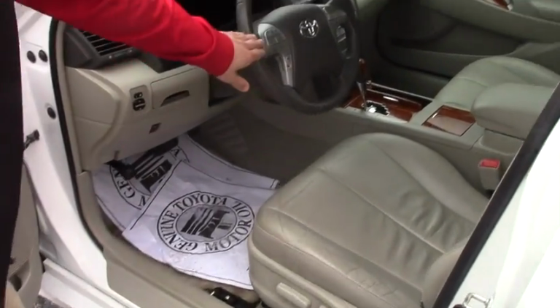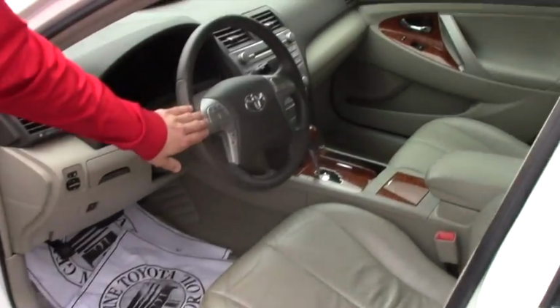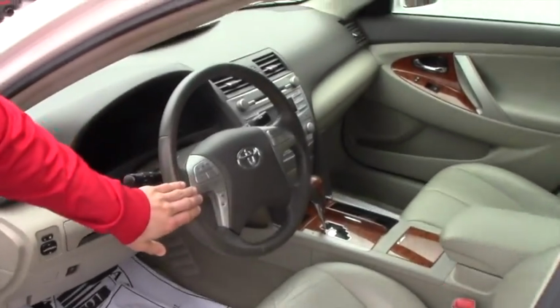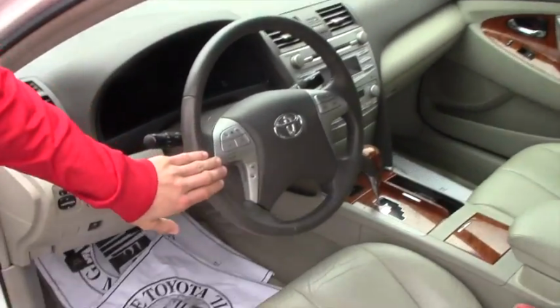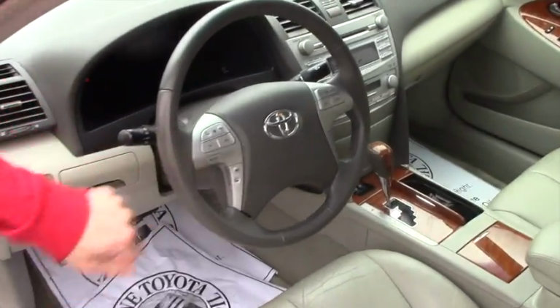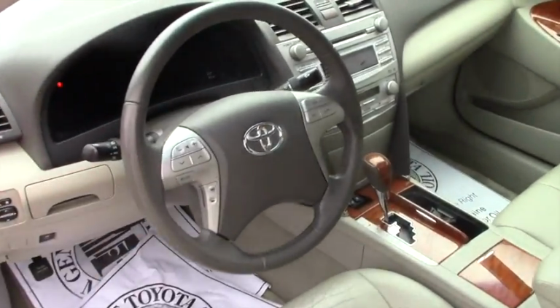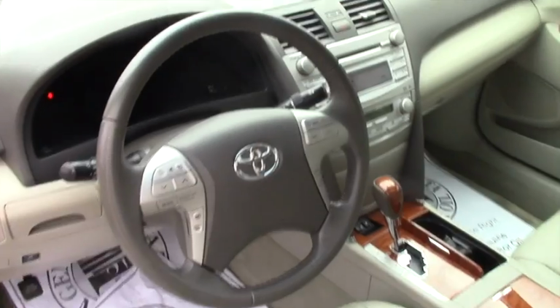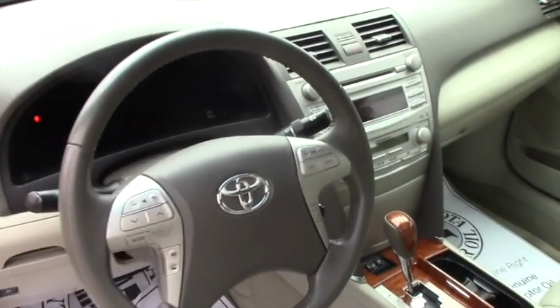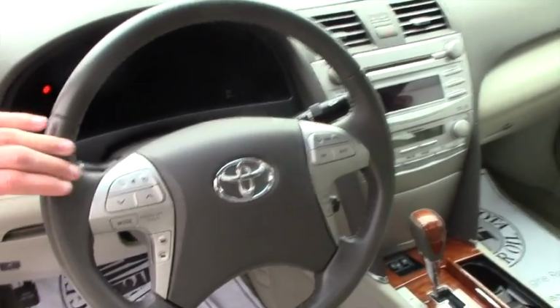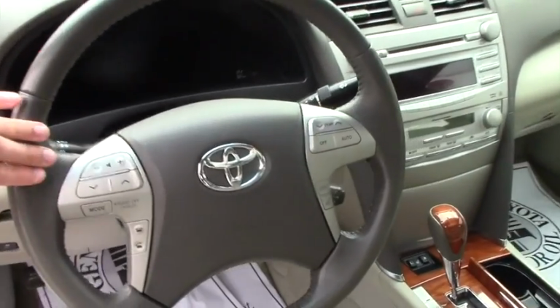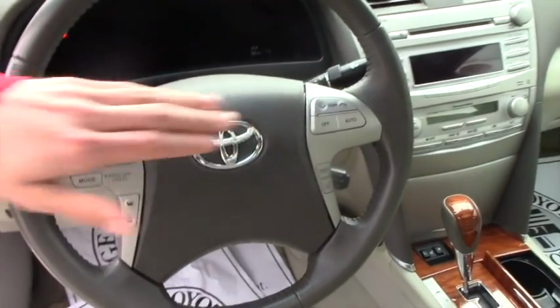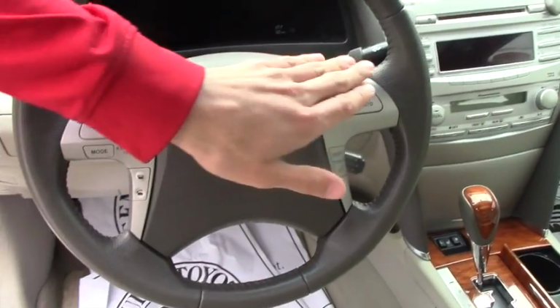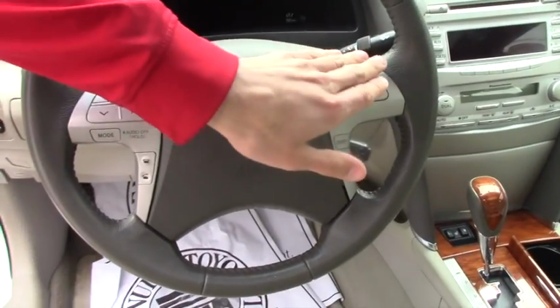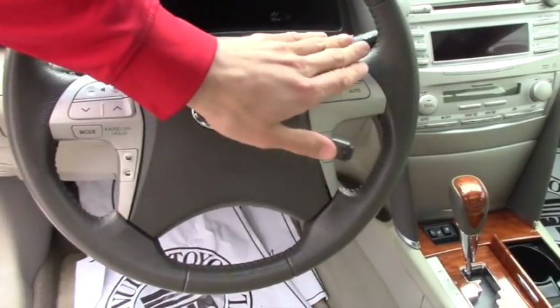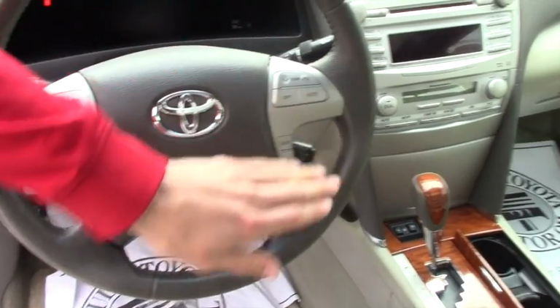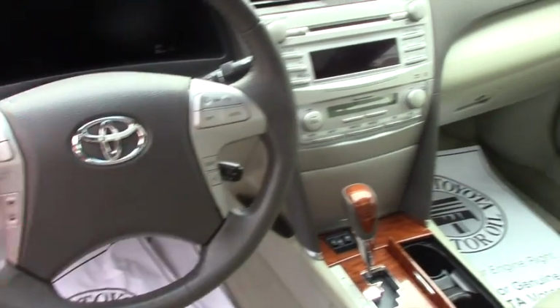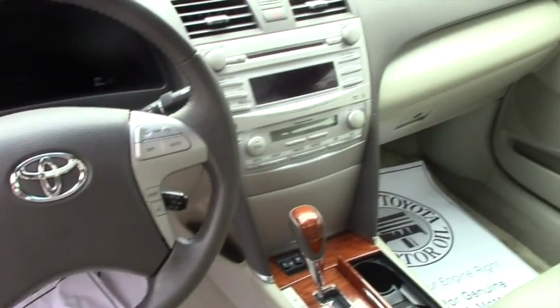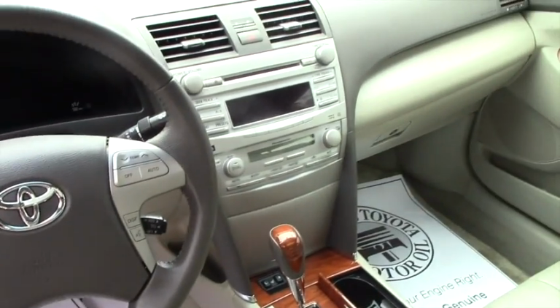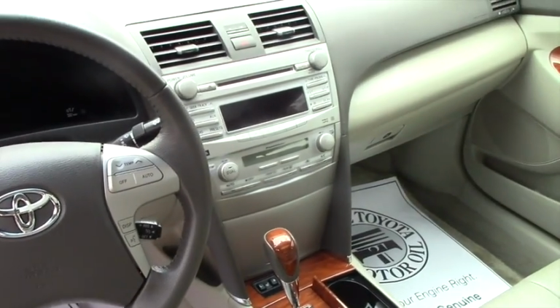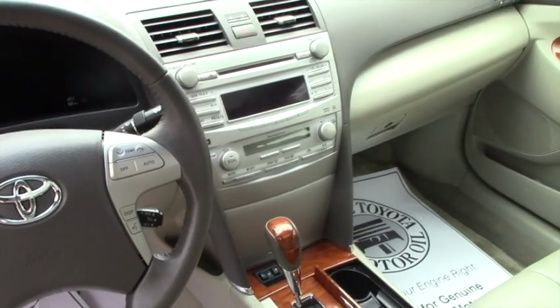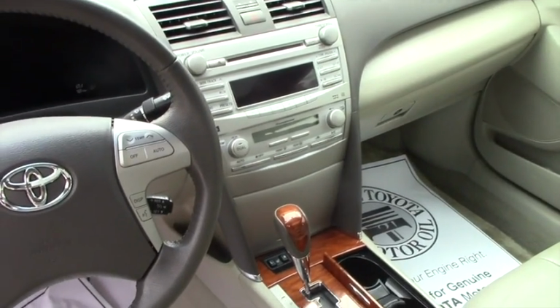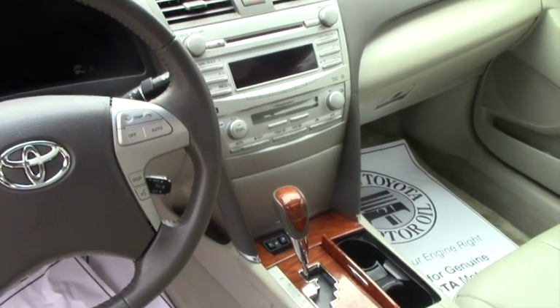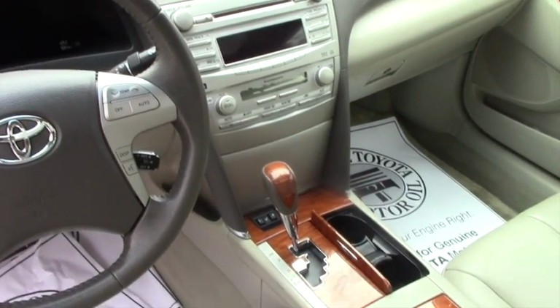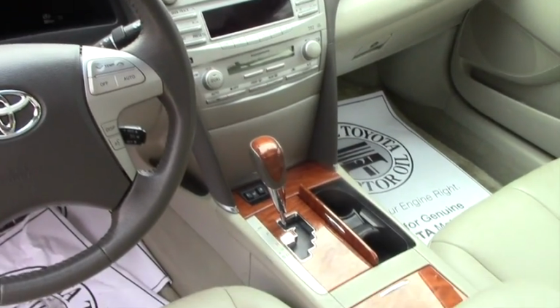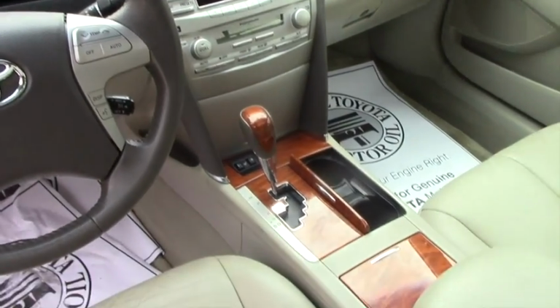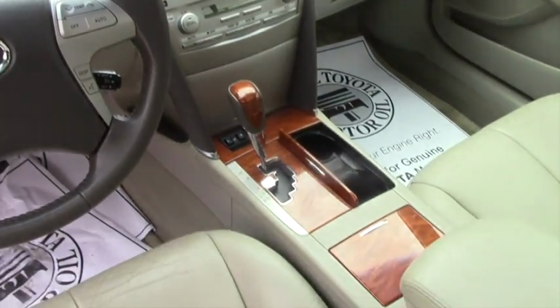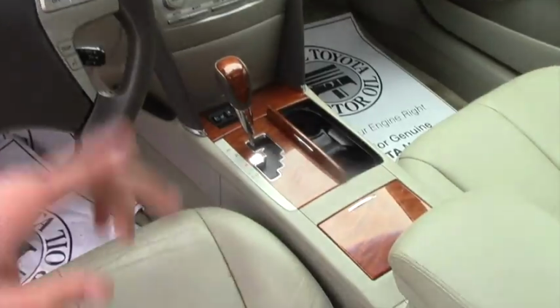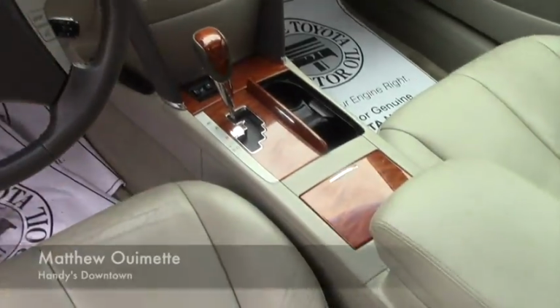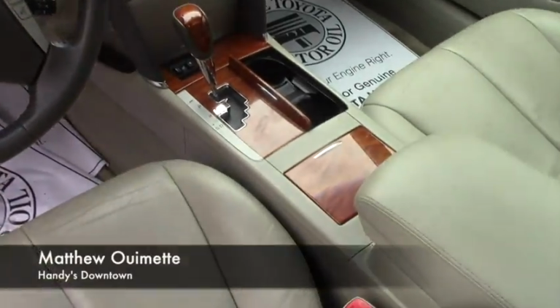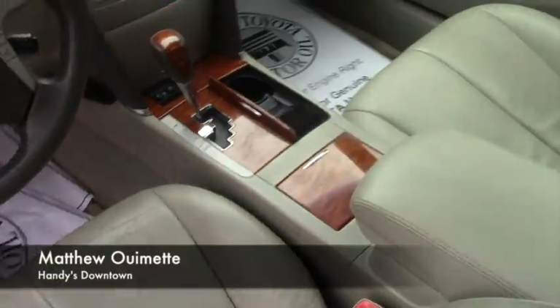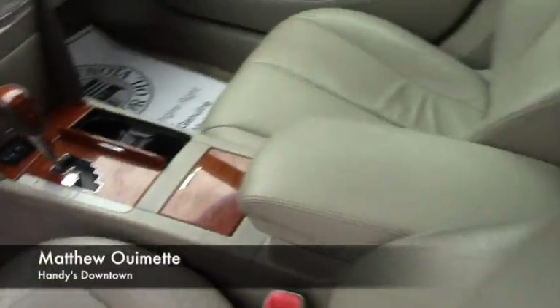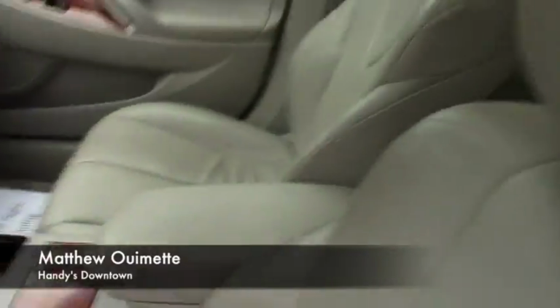Coming to the front, you're going to have the same interior with power adjustable seating, easy to use steering wheel controls, and easy to use audio and climate controls for the front, followed up with the moon roof on top.